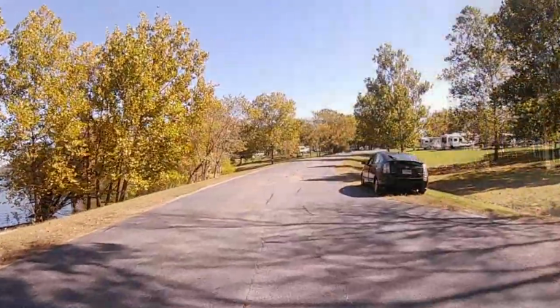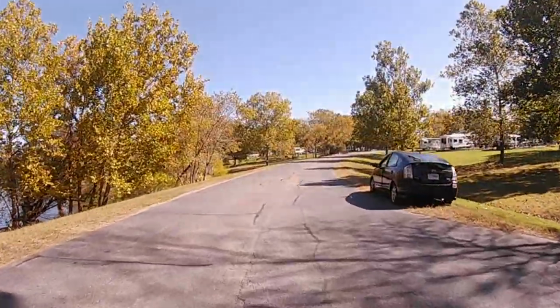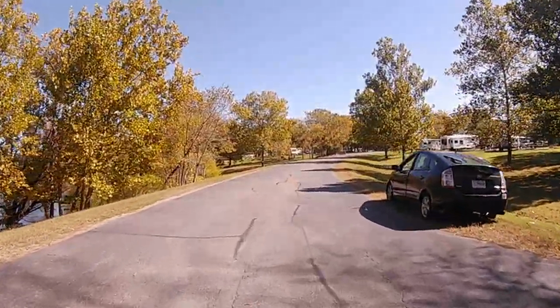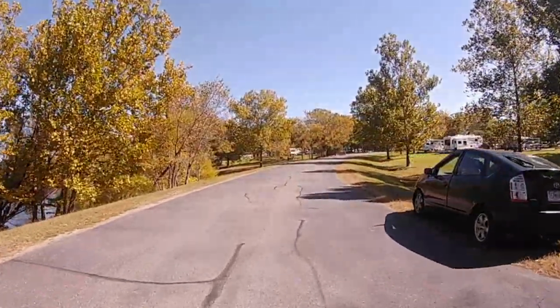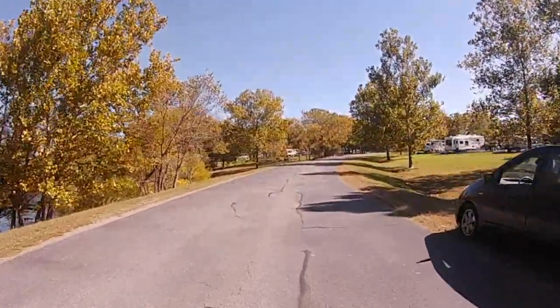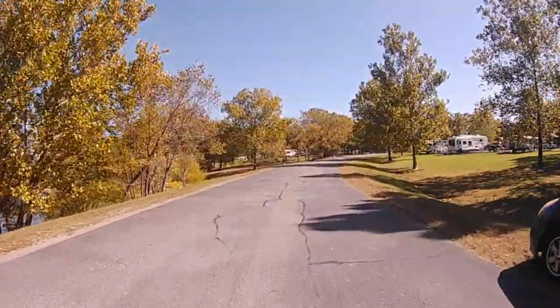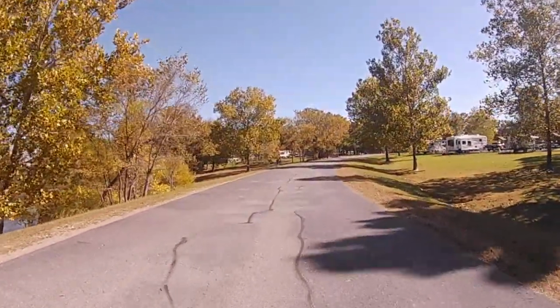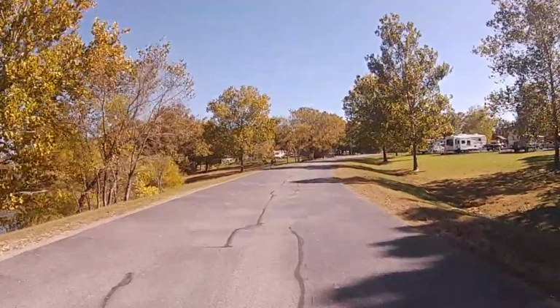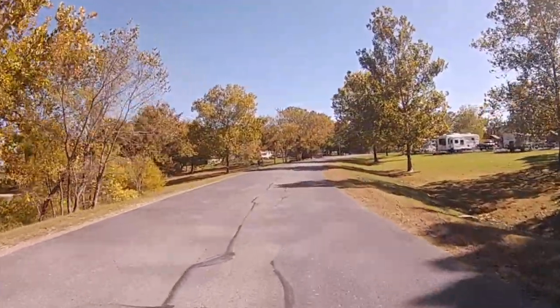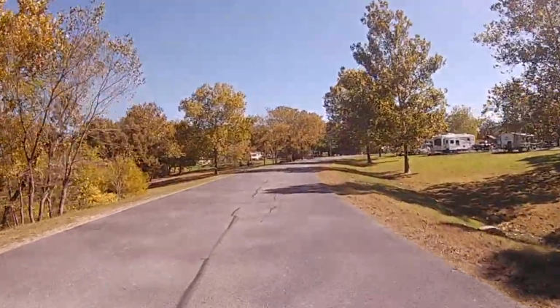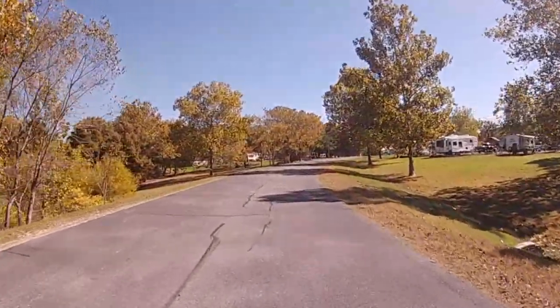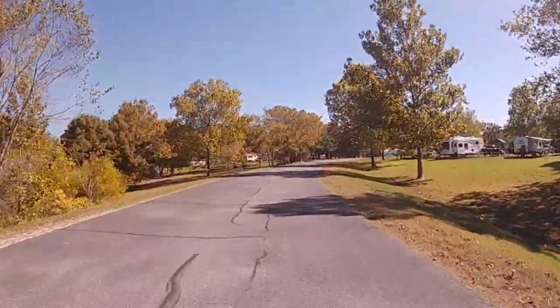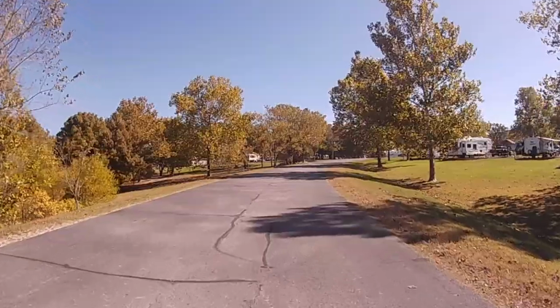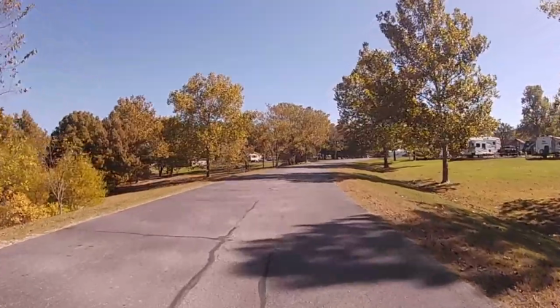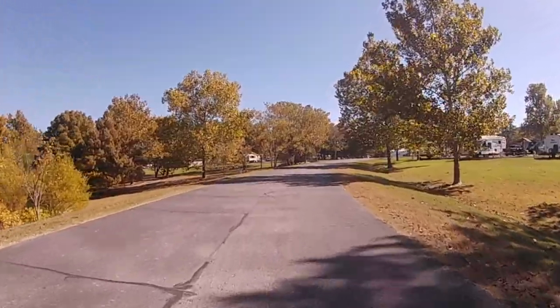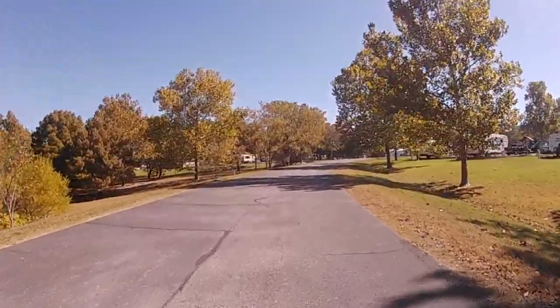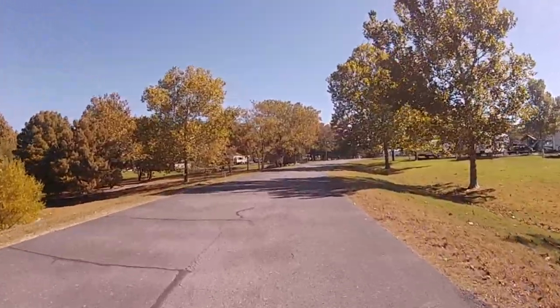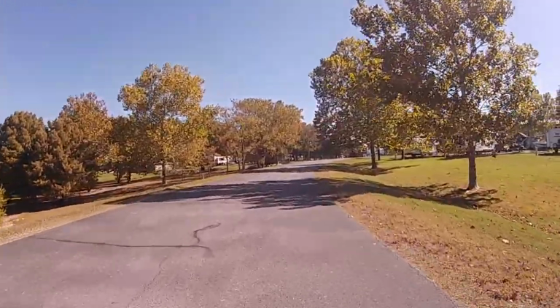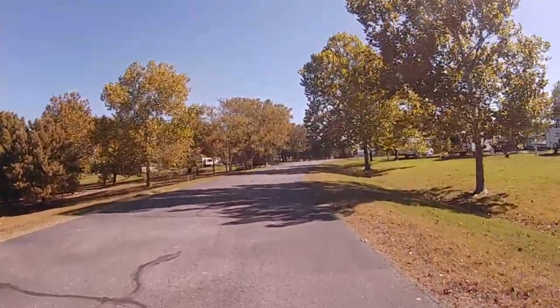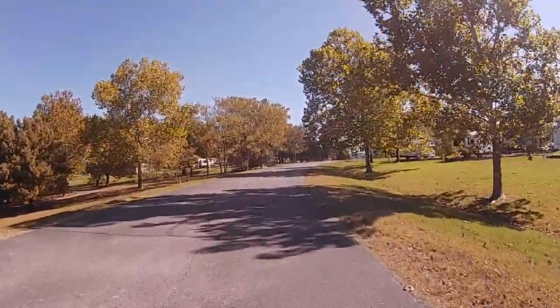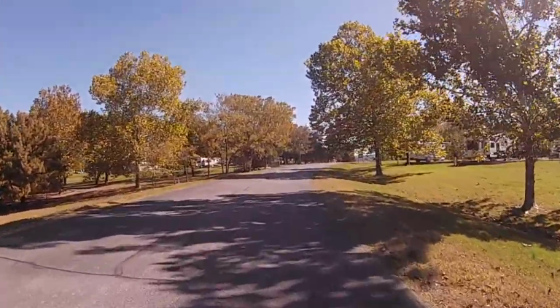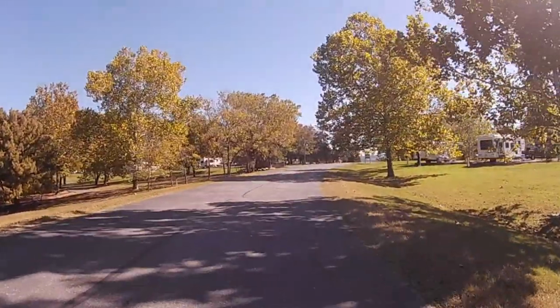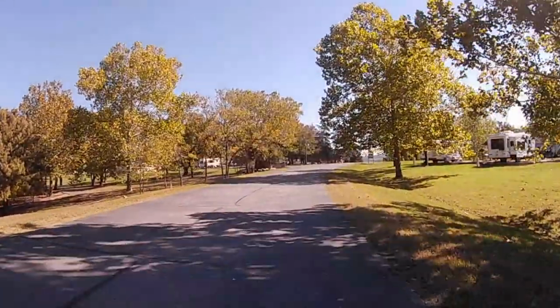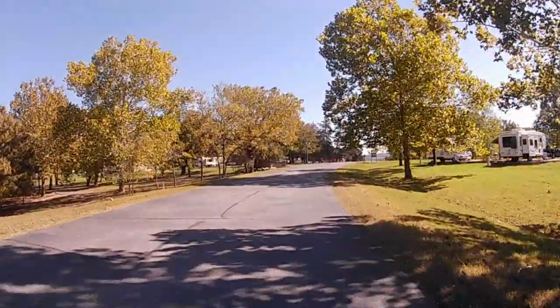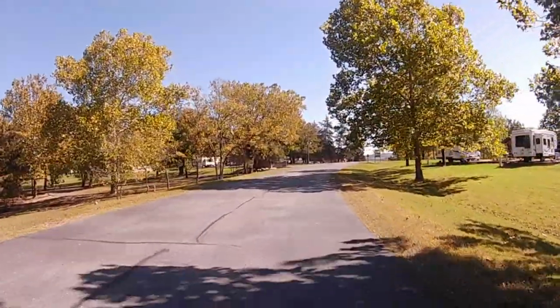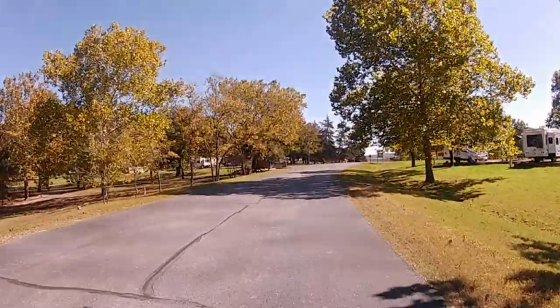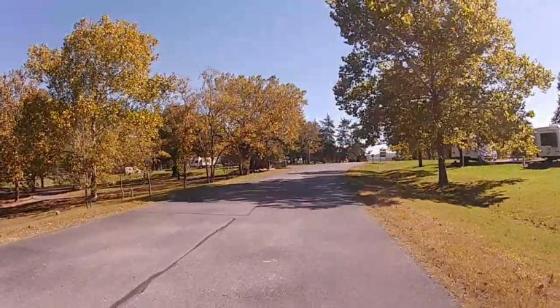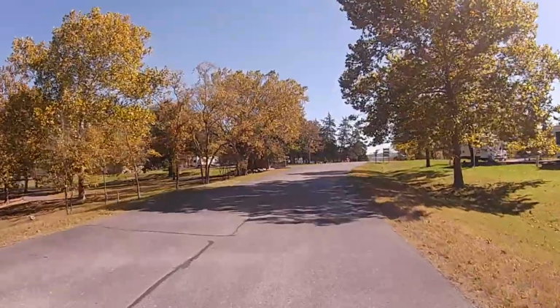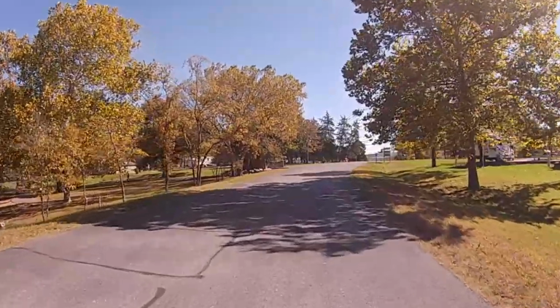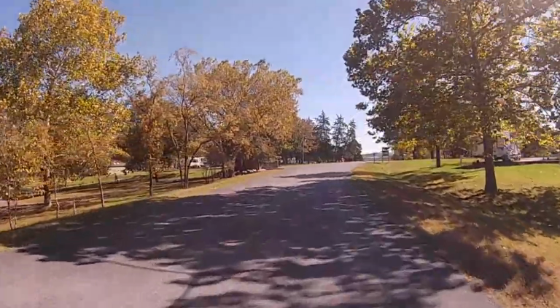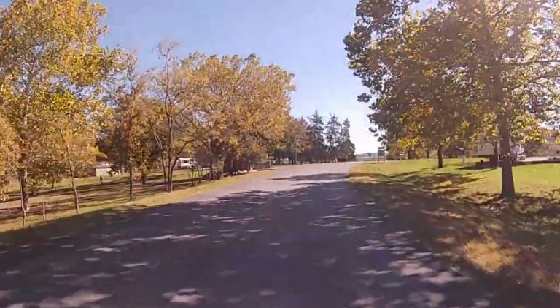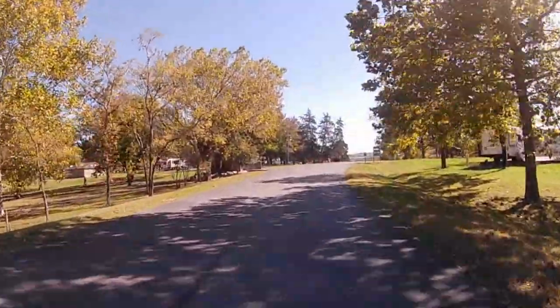Old Highway 86 is a wonderful quiet campground located a short distance from Branson, Missouri. Although a small campground, it has many sites available to accommodate the likes of many.